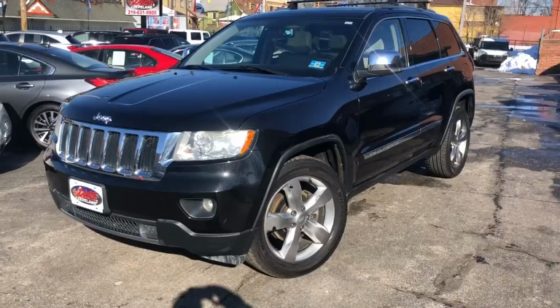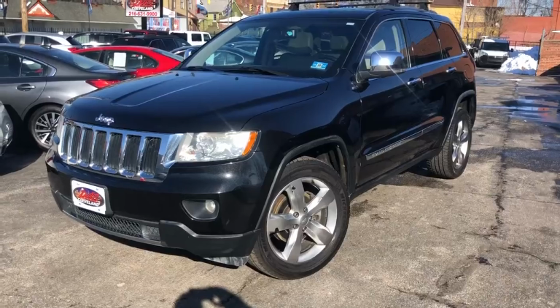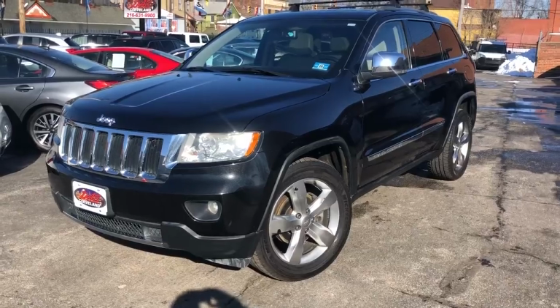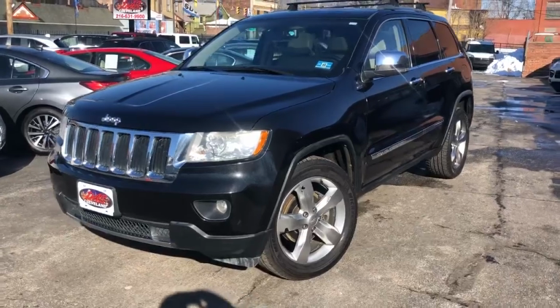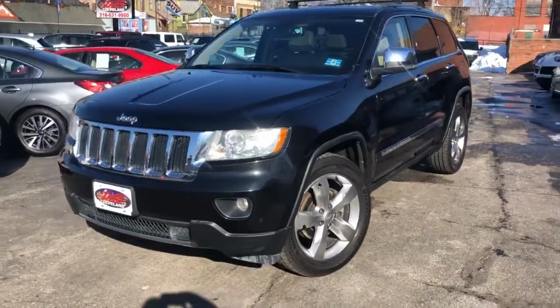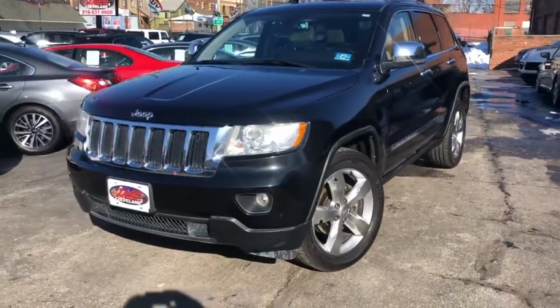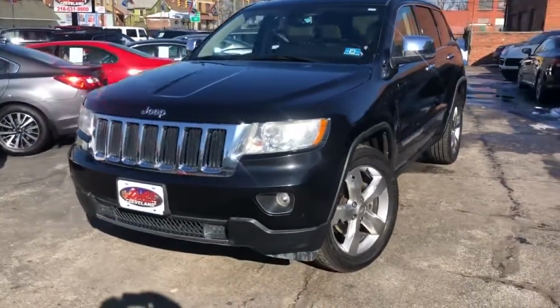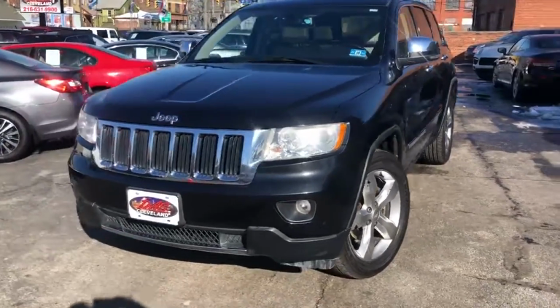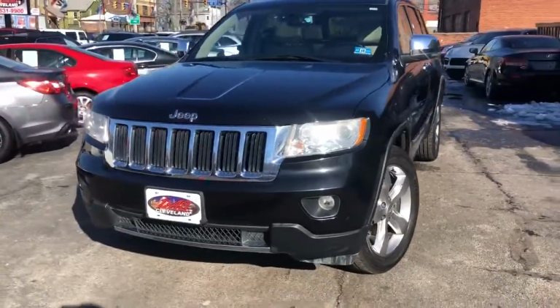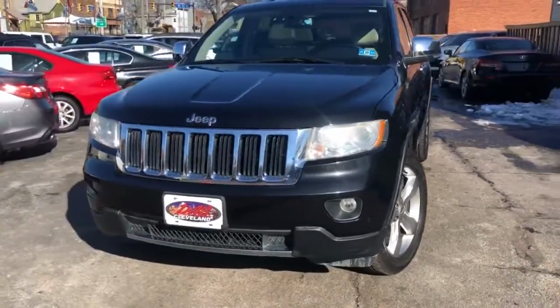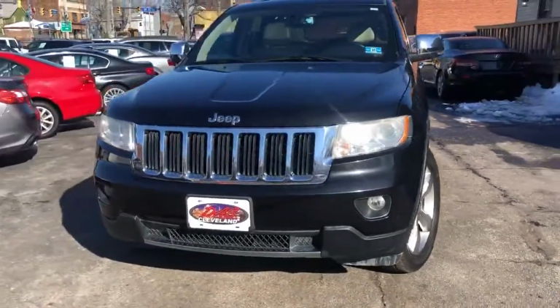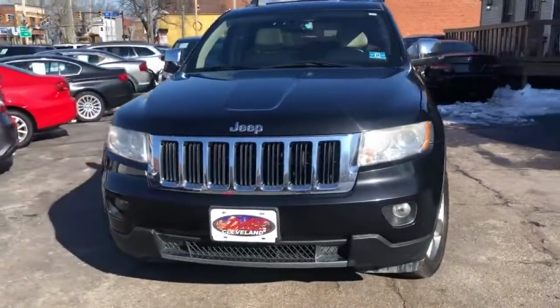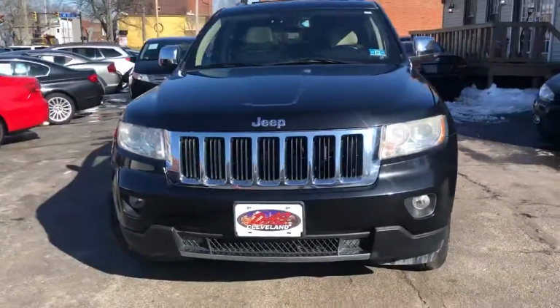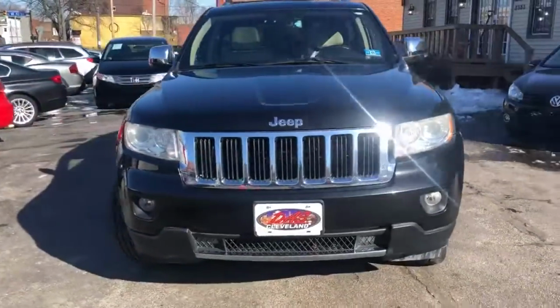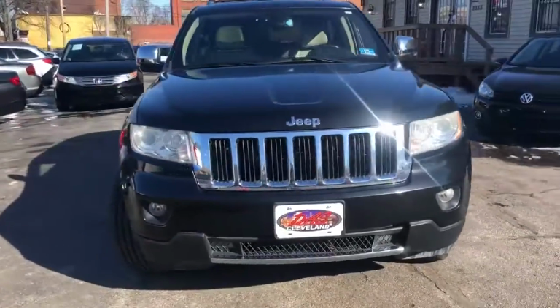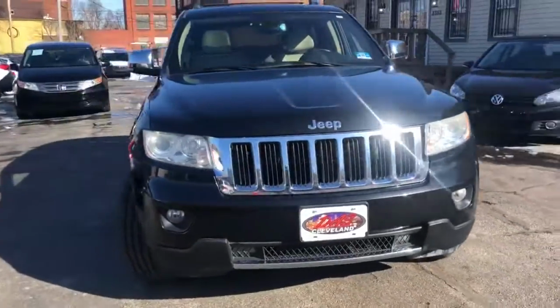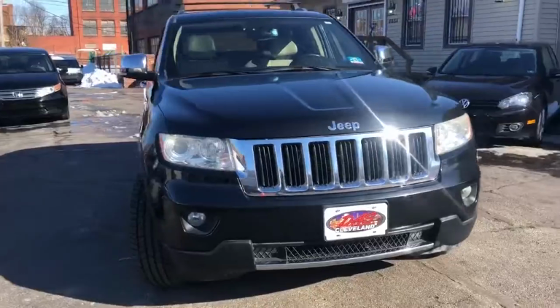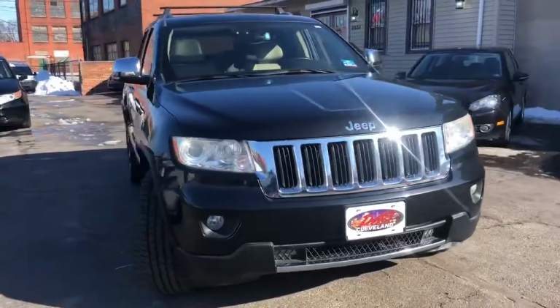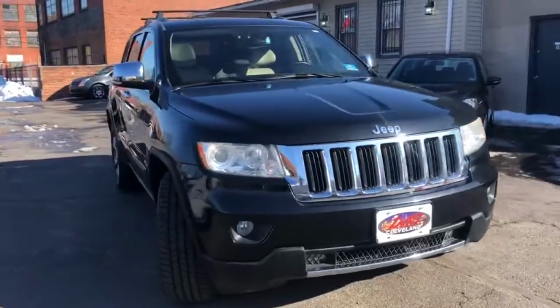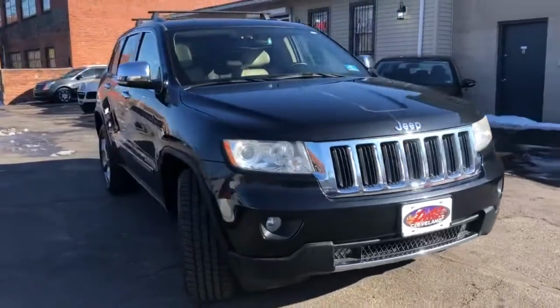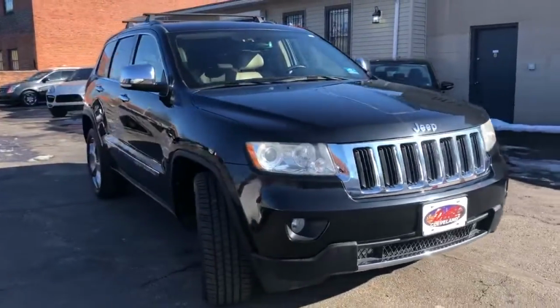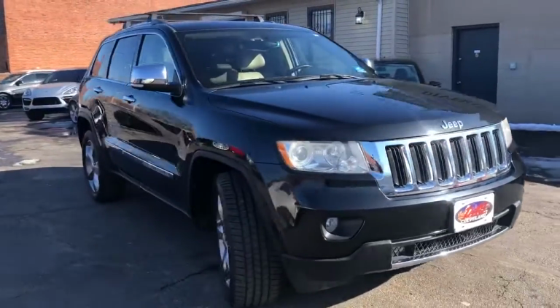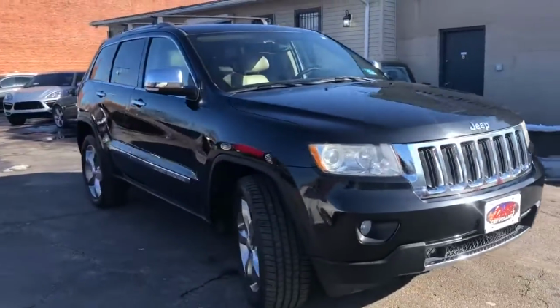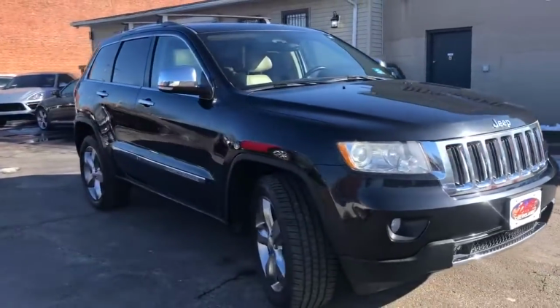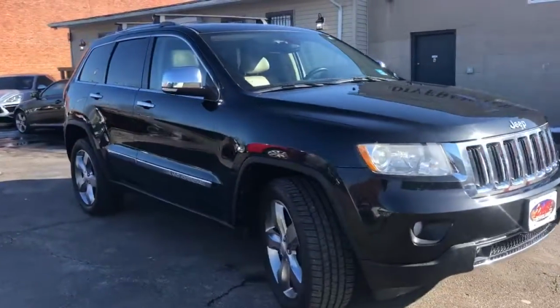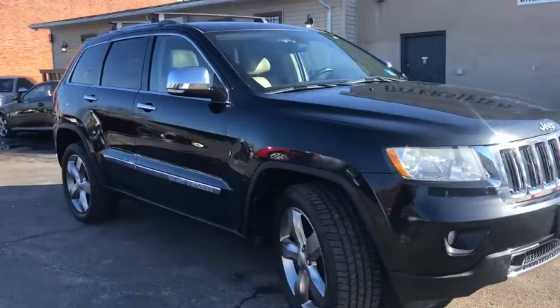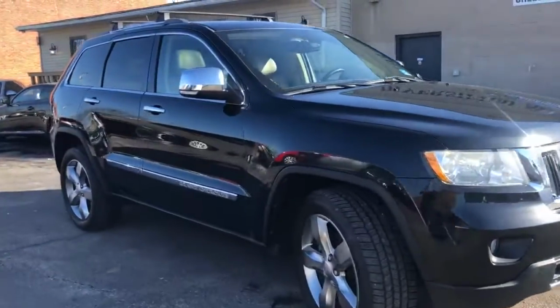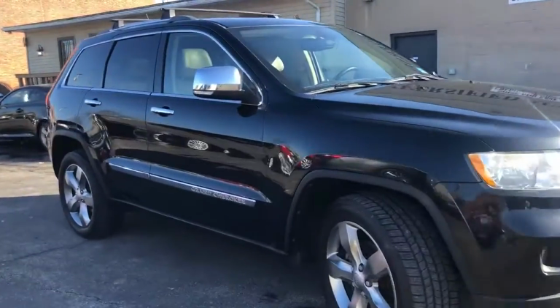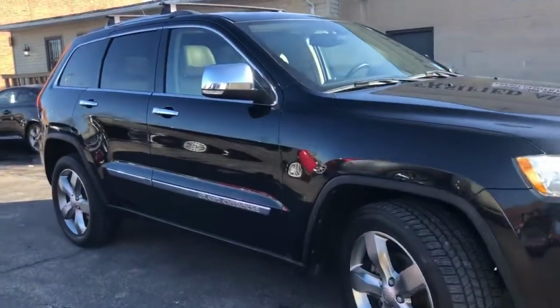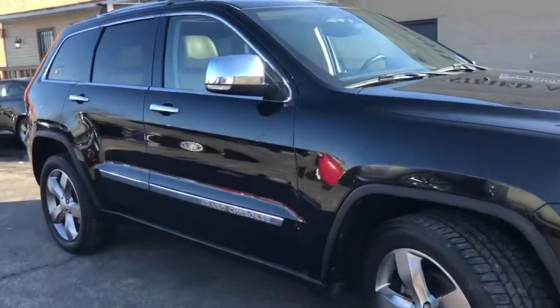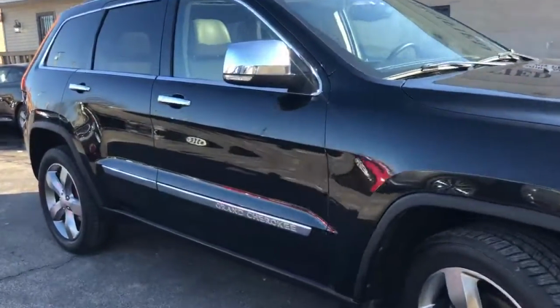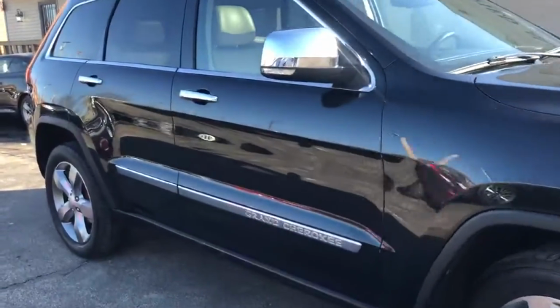Hey folks, she's a 2012 Jeep Grand Cherokee — a Limited with a luxury package on her. She's dialed in and ready to go.